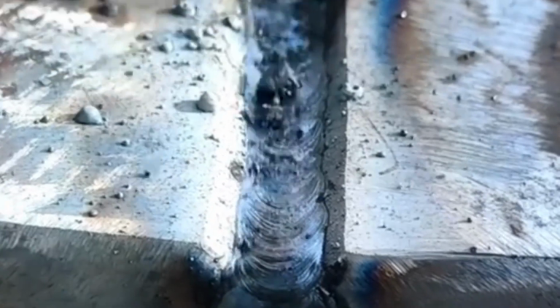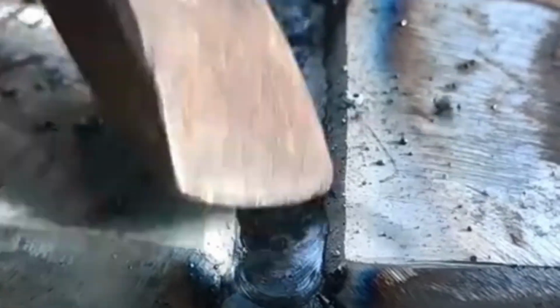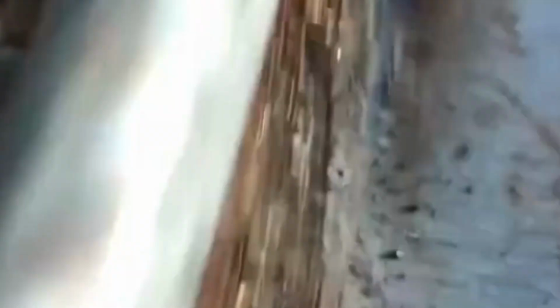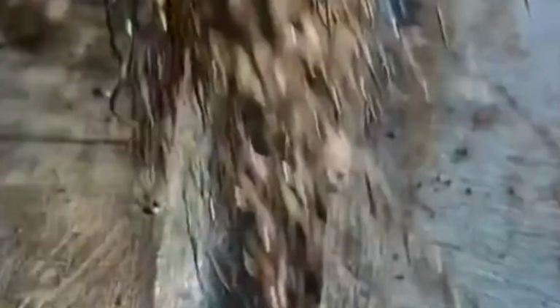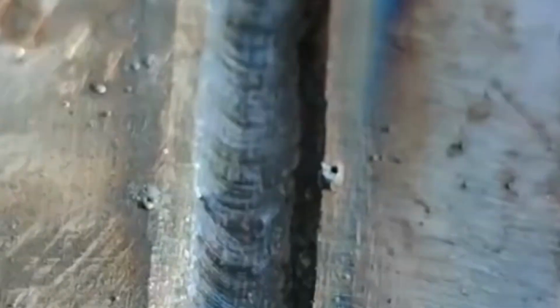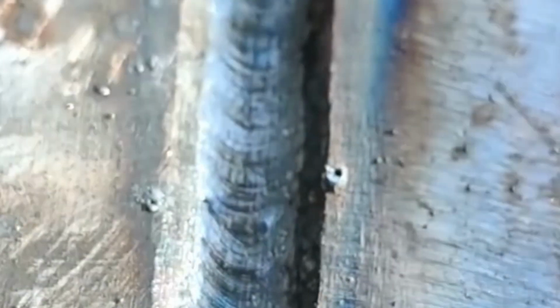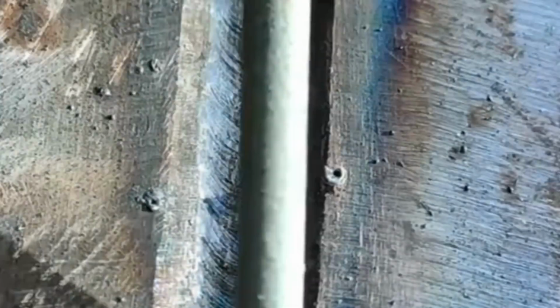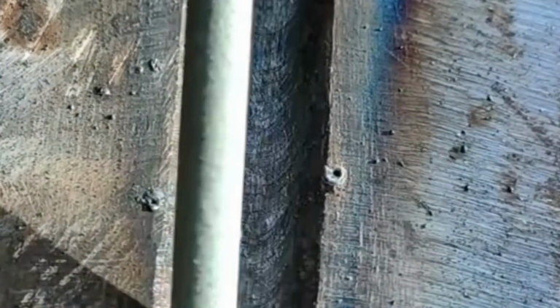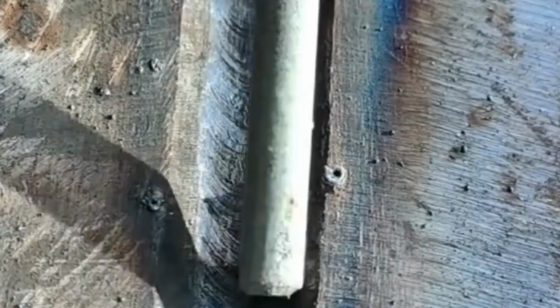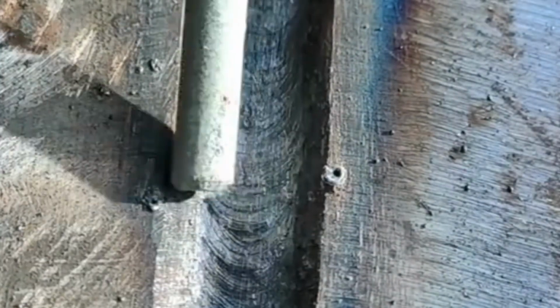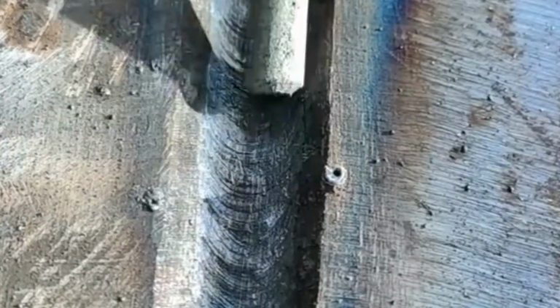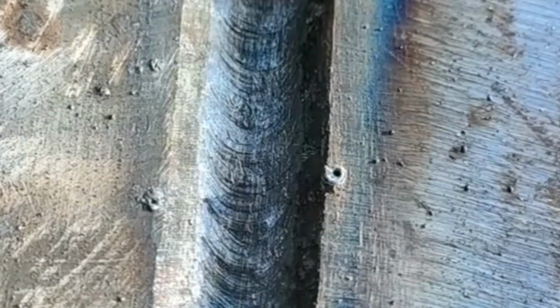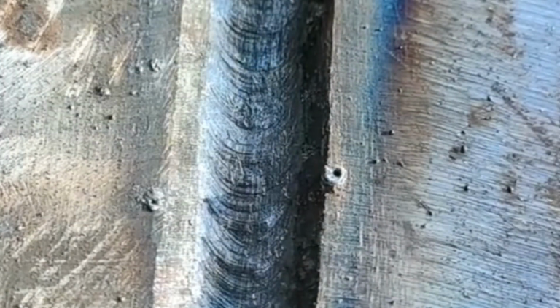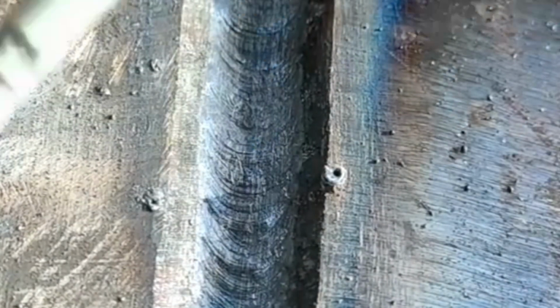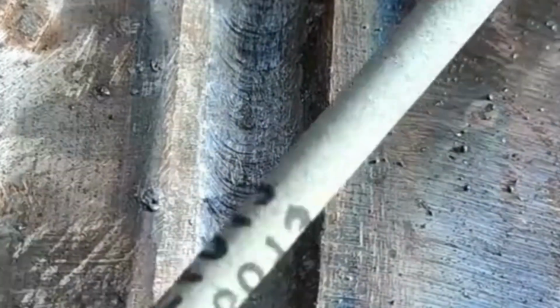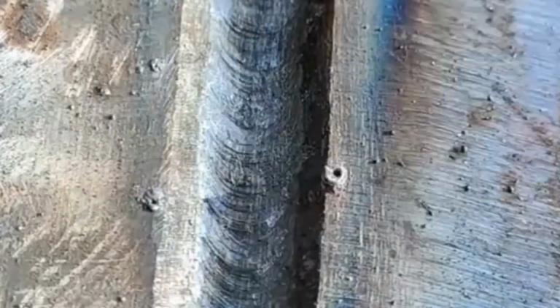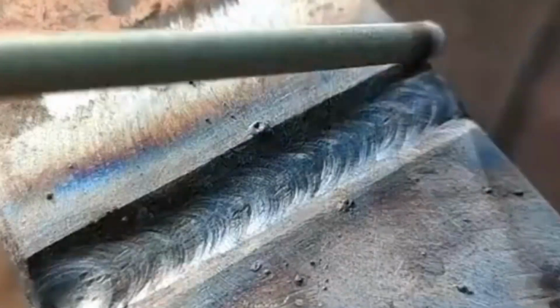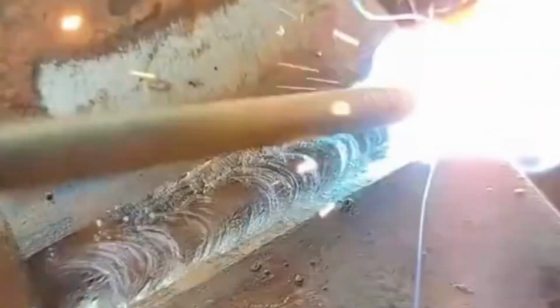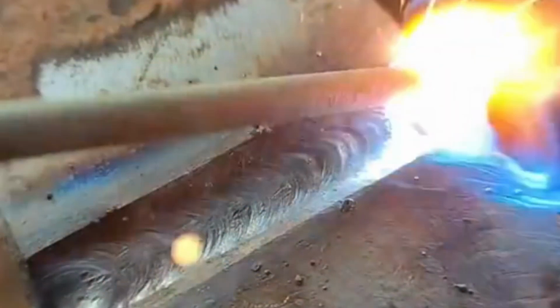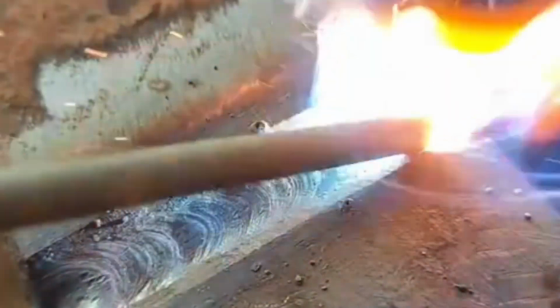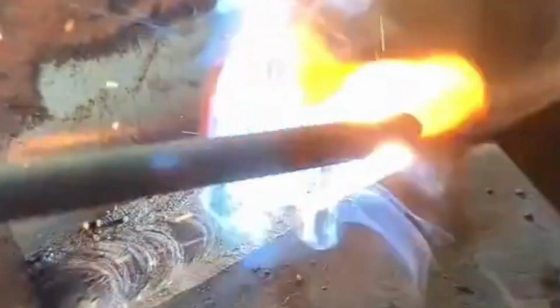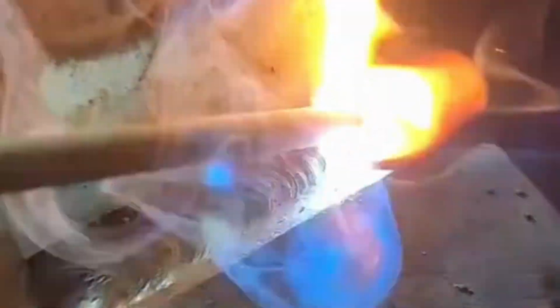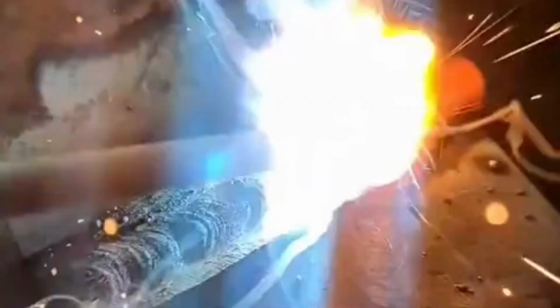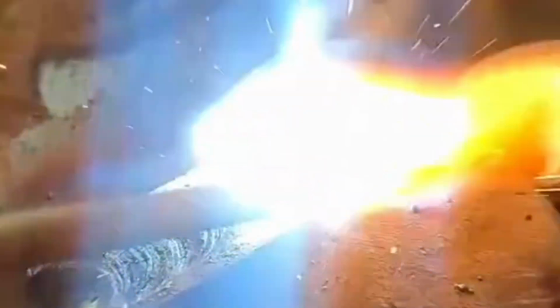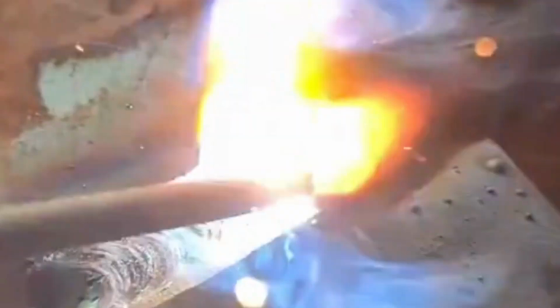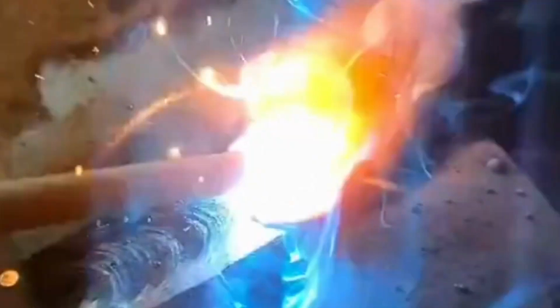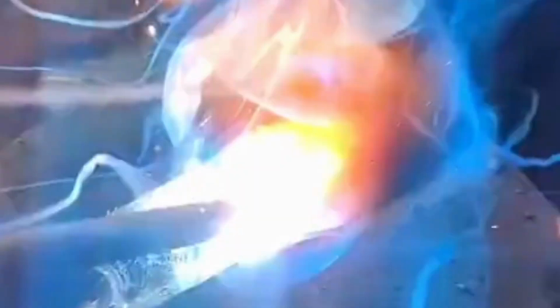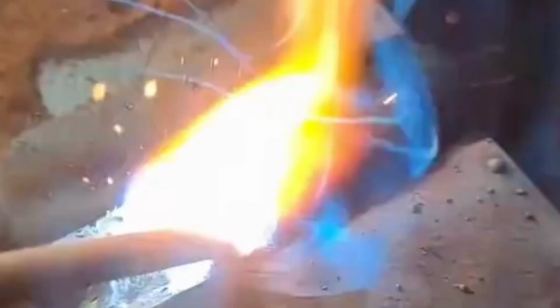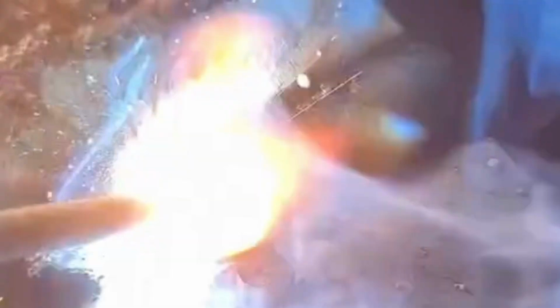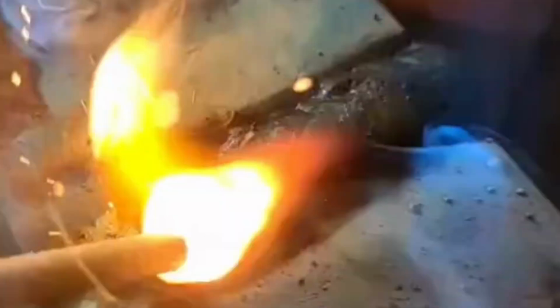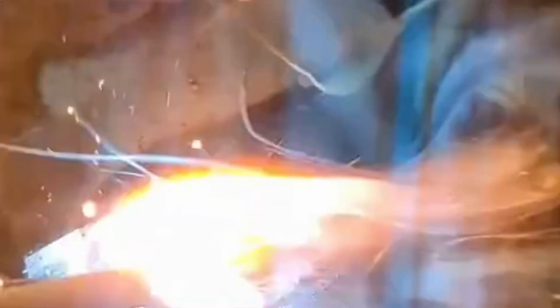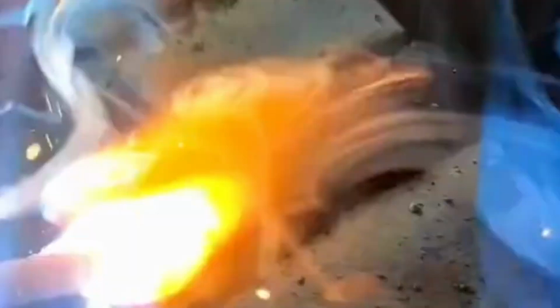Short arc length, steady movement, and always watch the weld pool instead of the arc — because the pool tells you everything. Move too fast and the bead ripples uneven. Move too slow and the metal piles up messy.